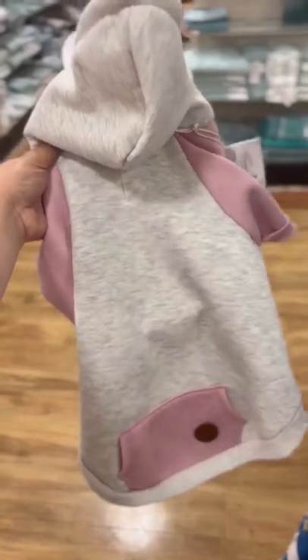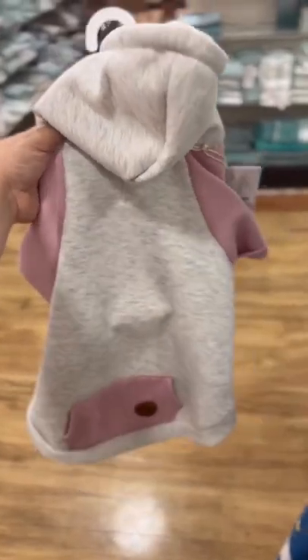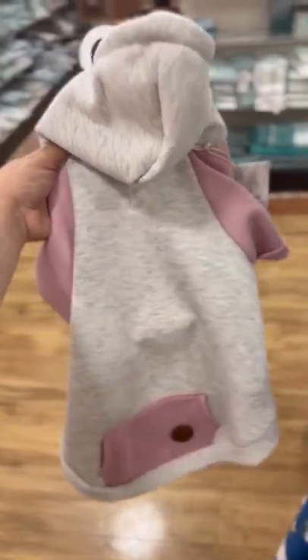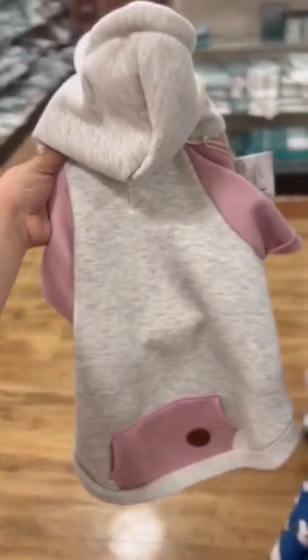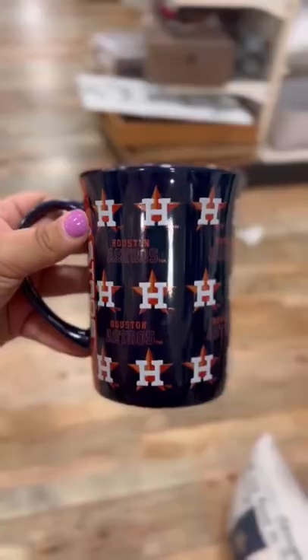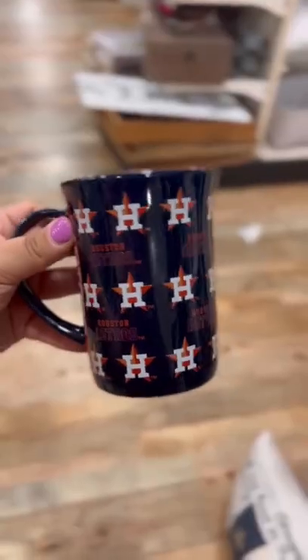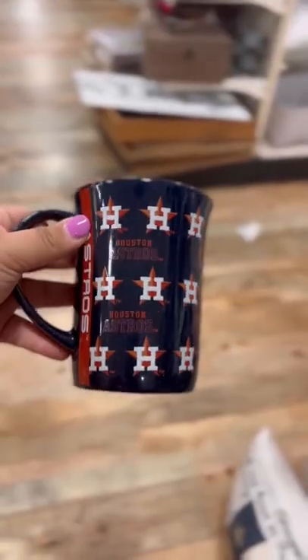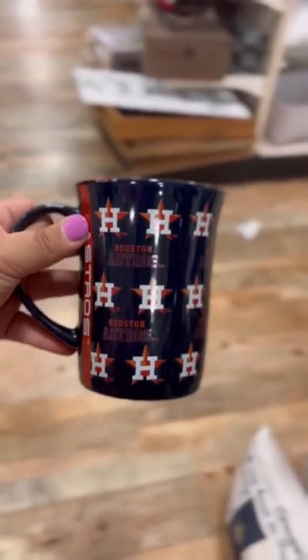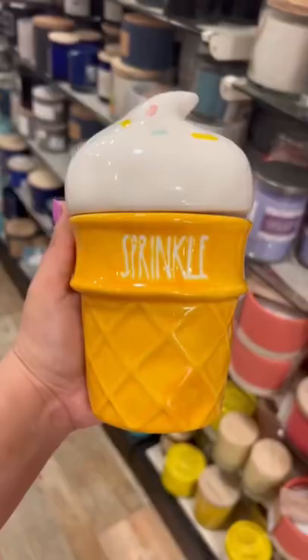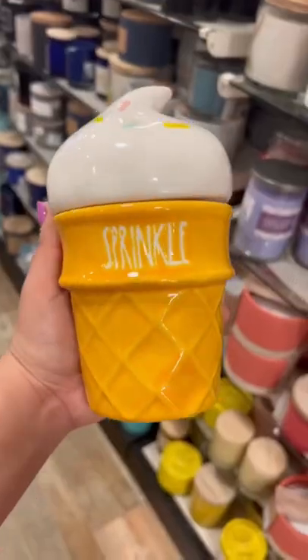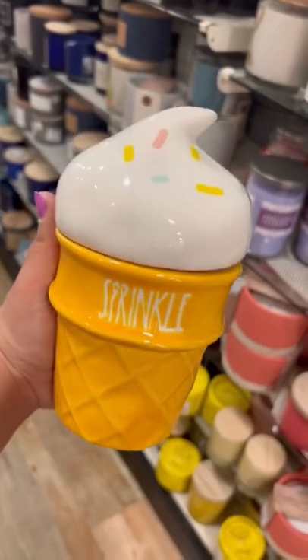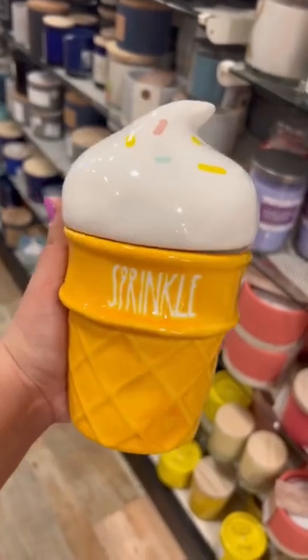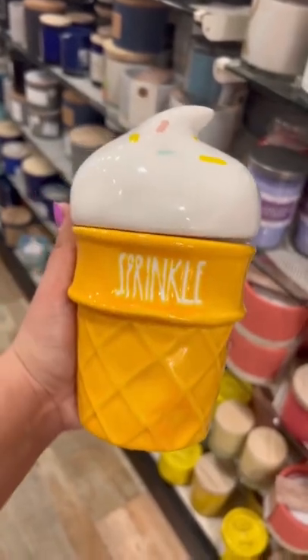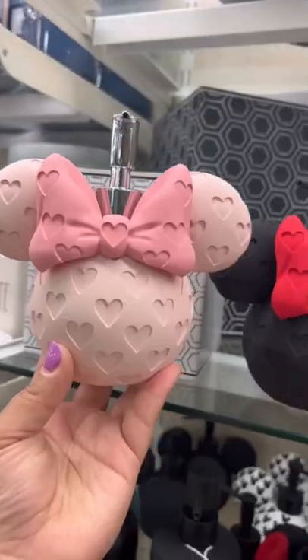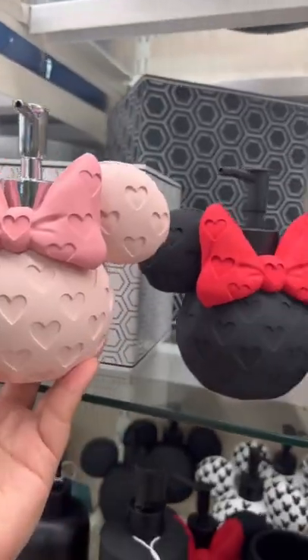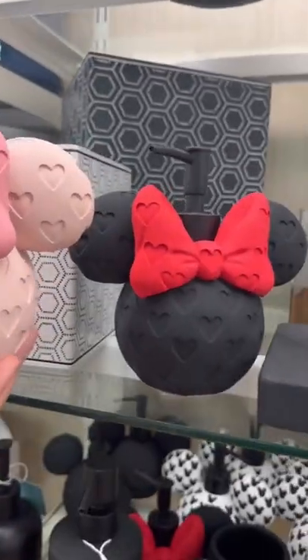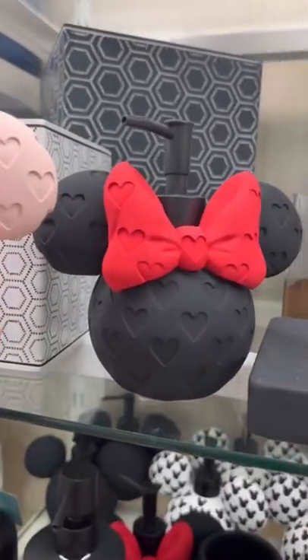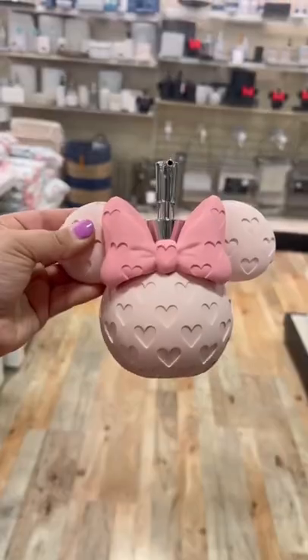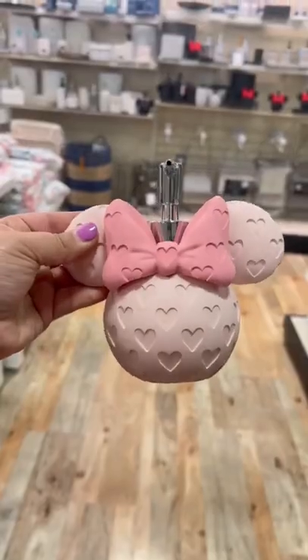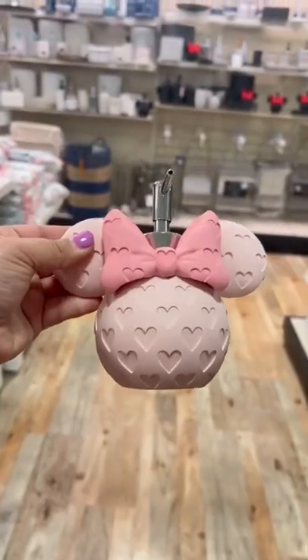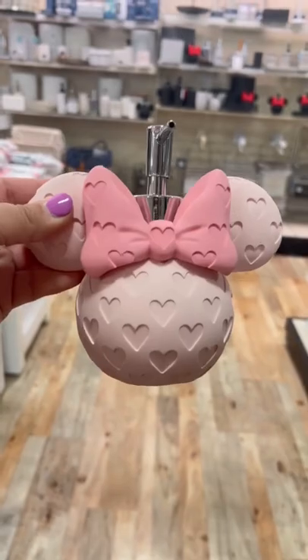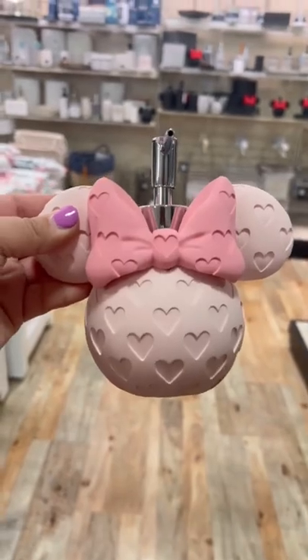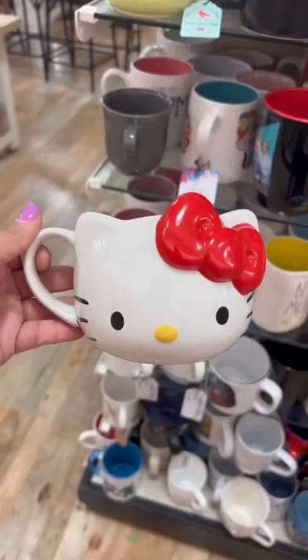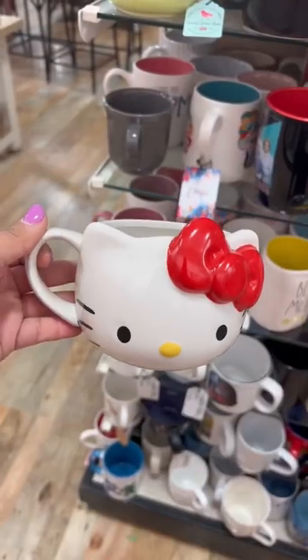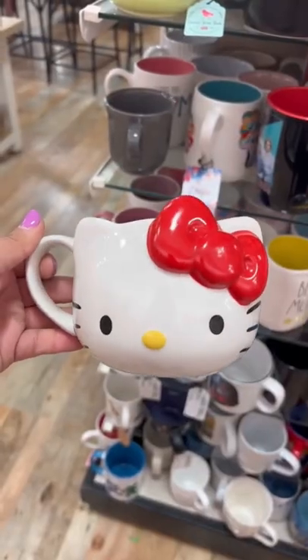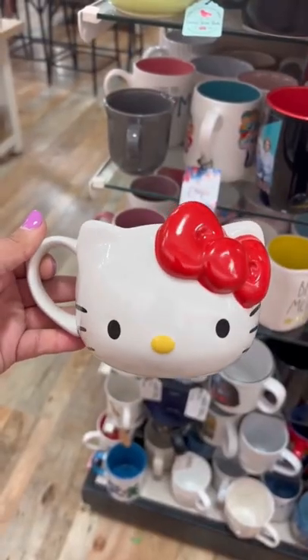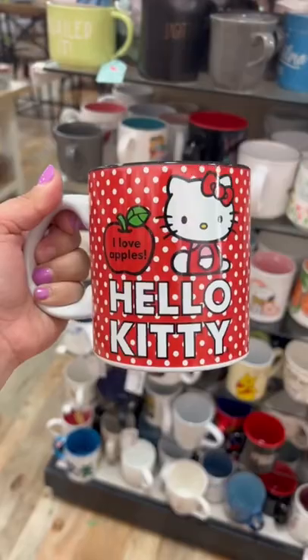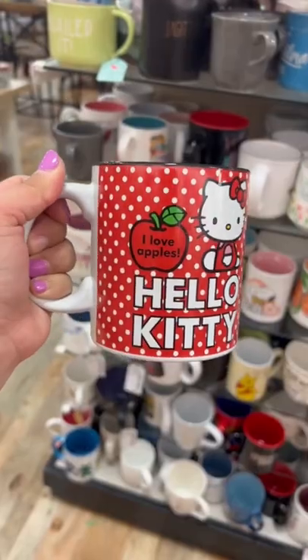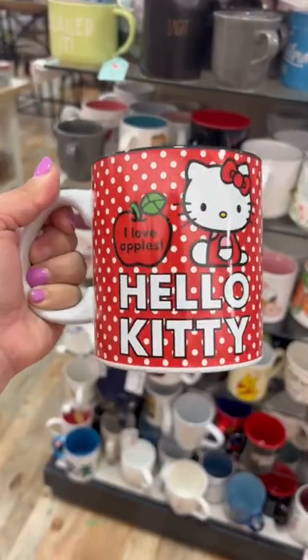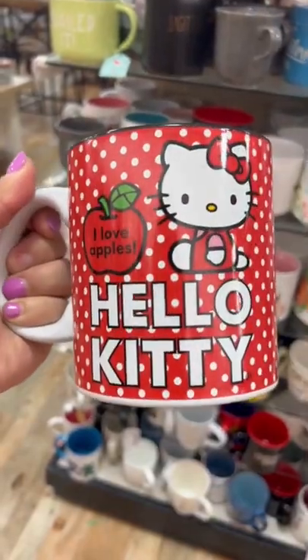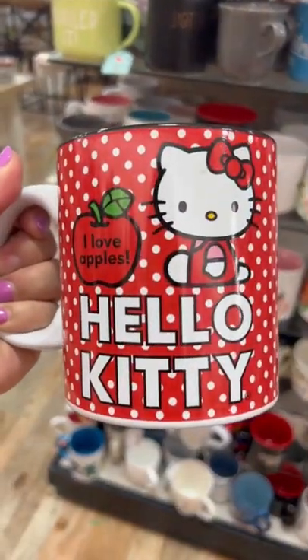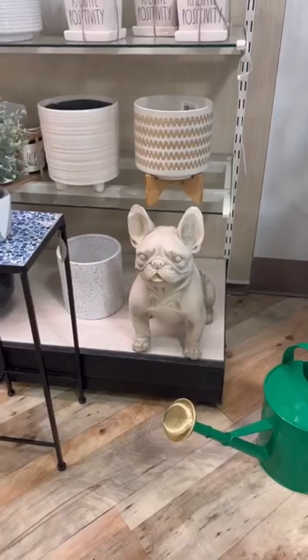I did see this cute pink and cream hoodie, the Astros mug, a super cute sprinkle candle, and these super adorable mini Mouse soap dispensers. I was obsessed with these Hello Kitty mugs, especially the apple one.